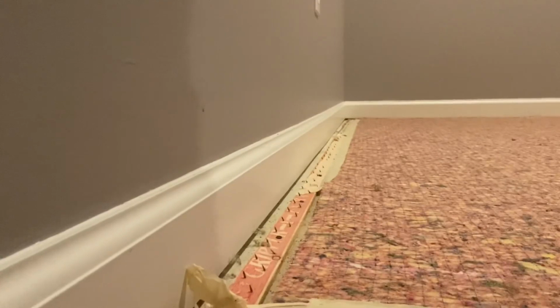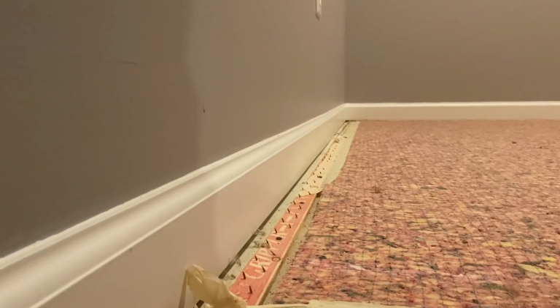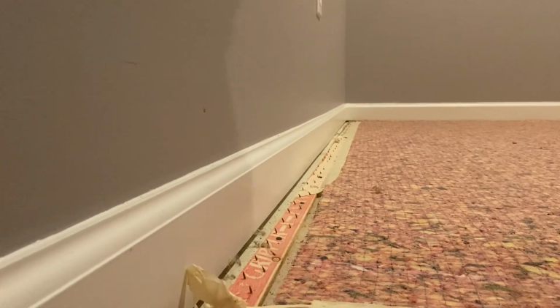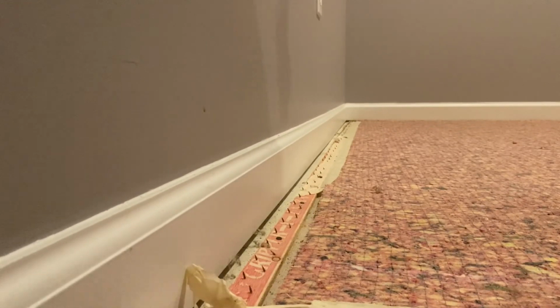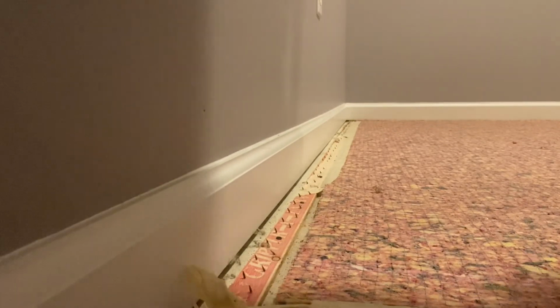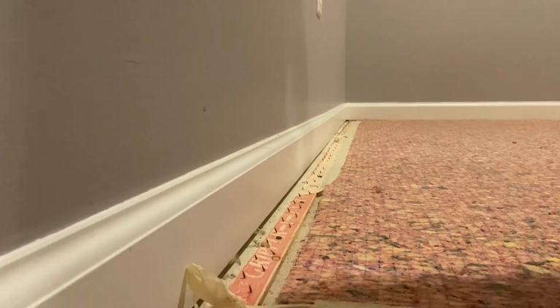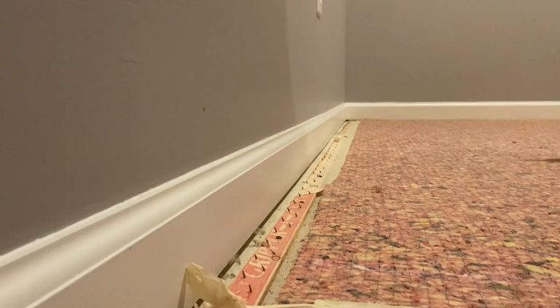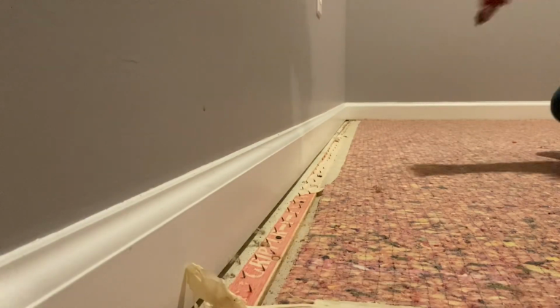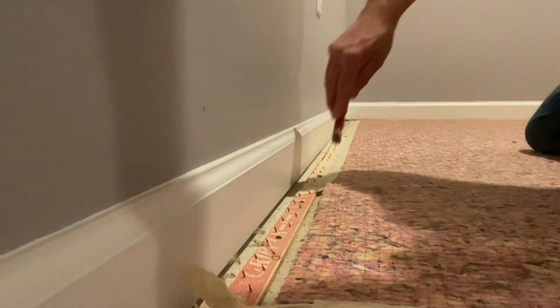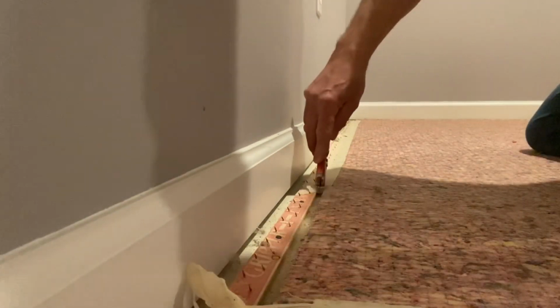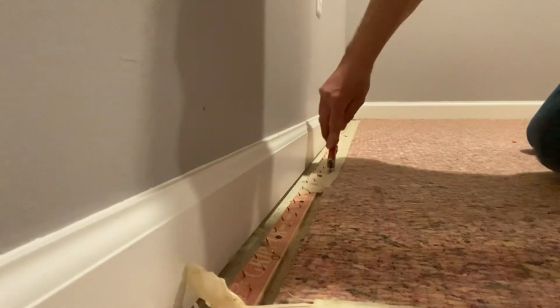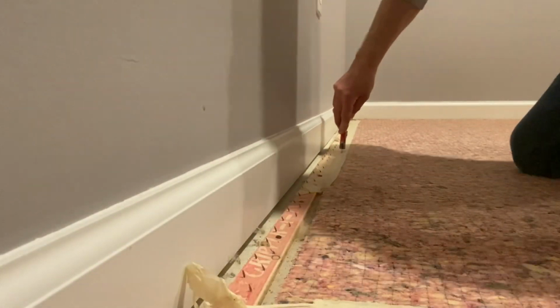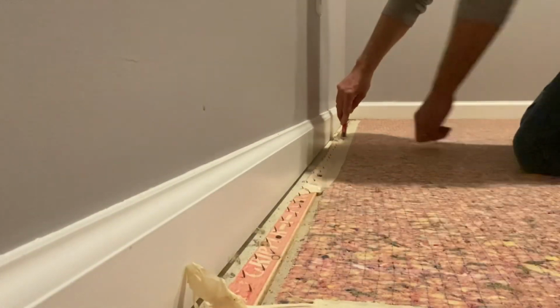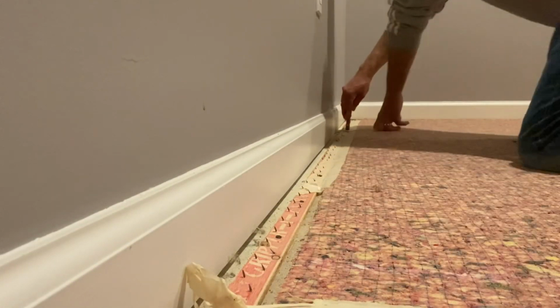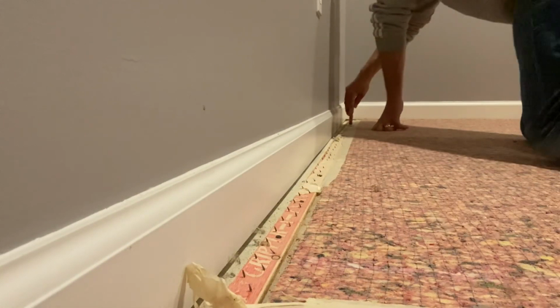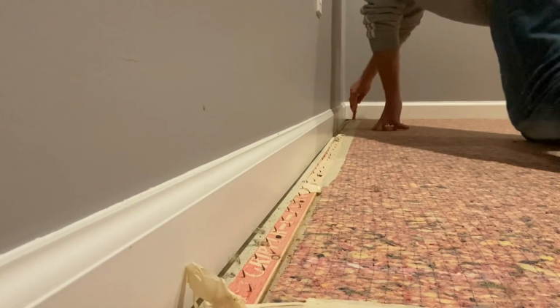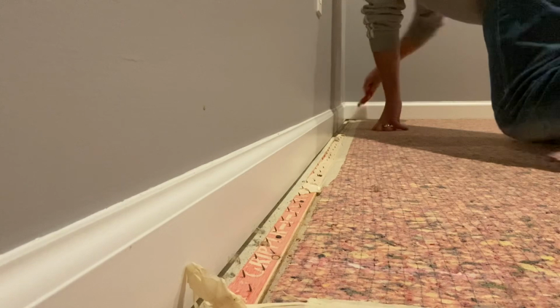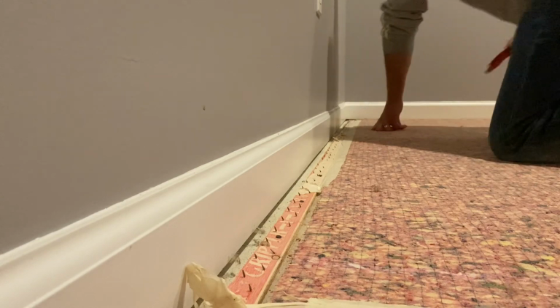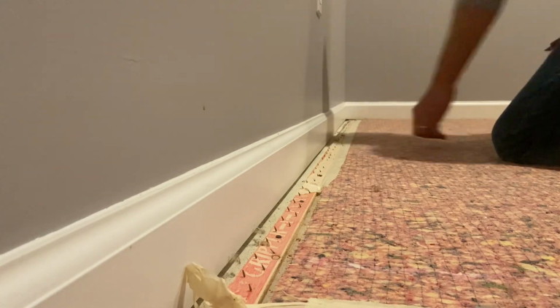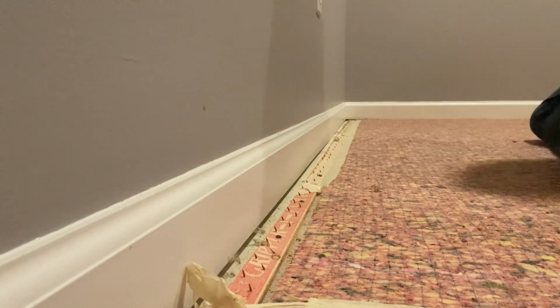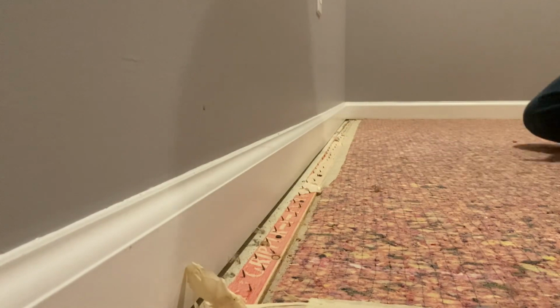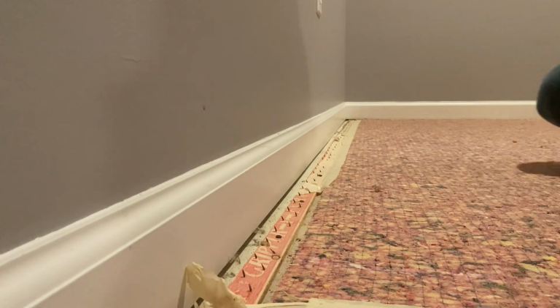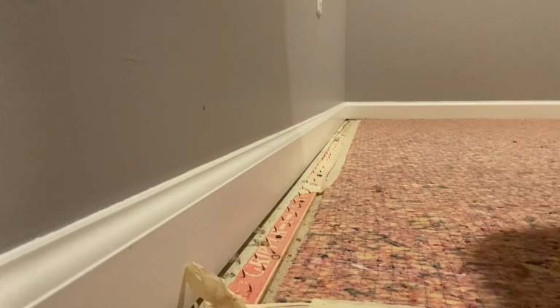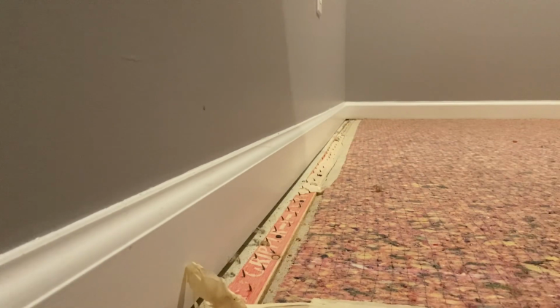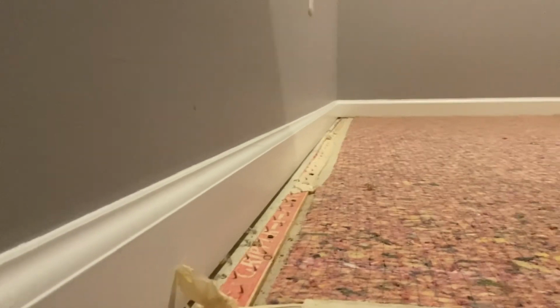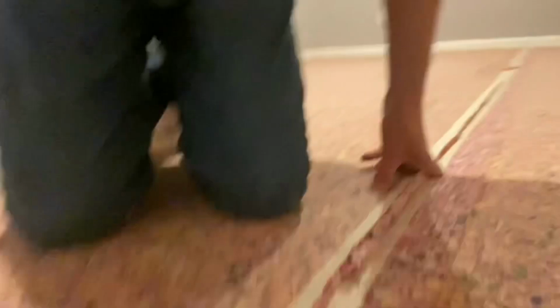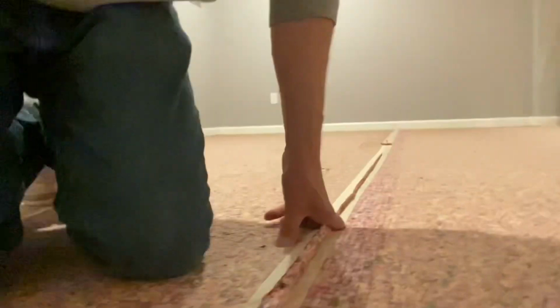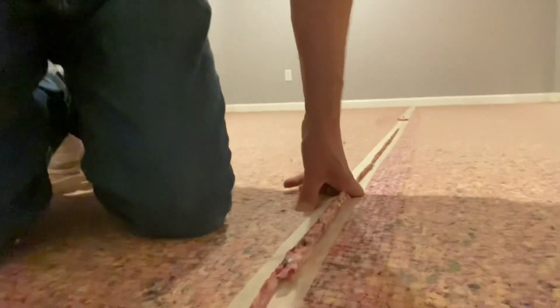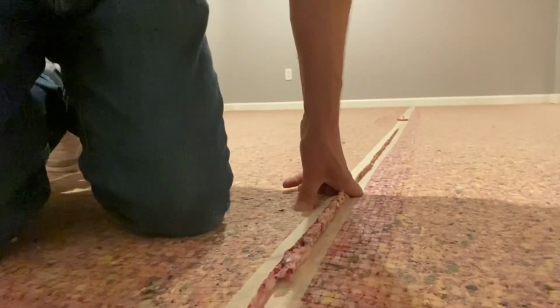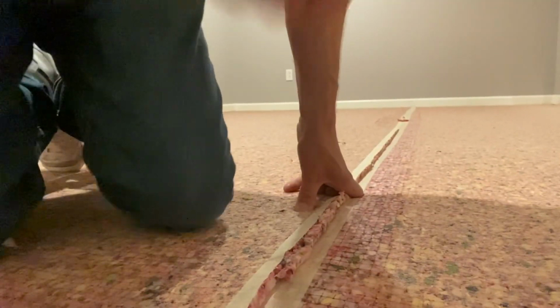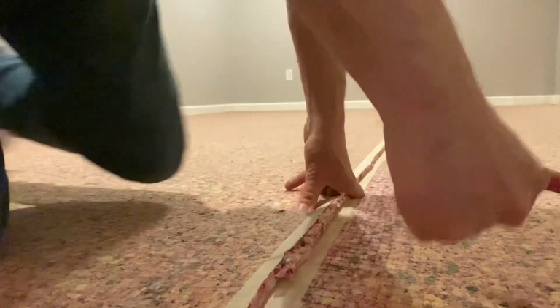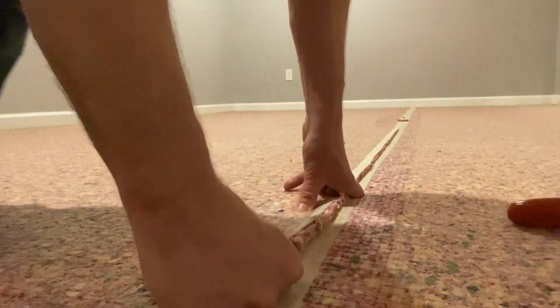See that tape there holding down the tack strip? There definitely ain't no rocket science here. We're just going to go ahead and split that so it comes off of the tack strip. Make sure everything's nice and loose.